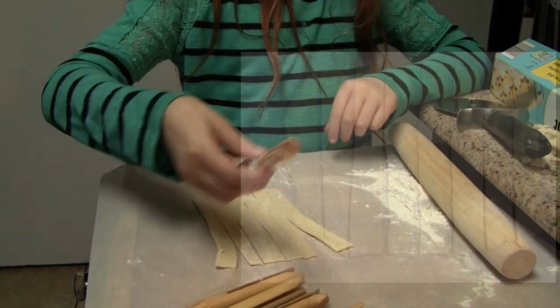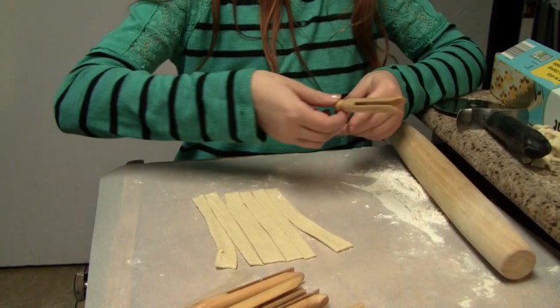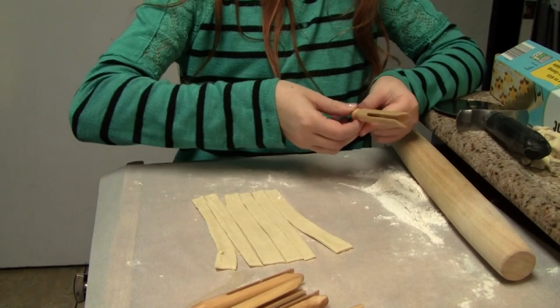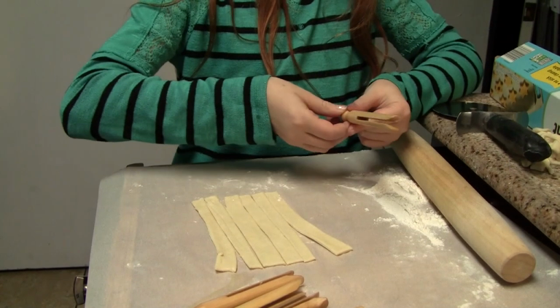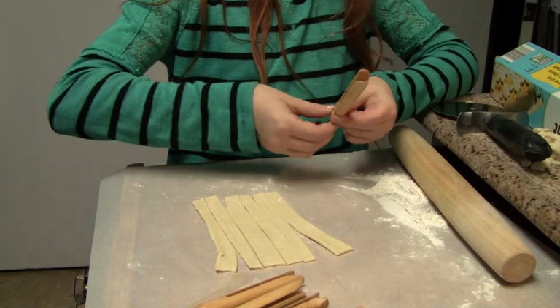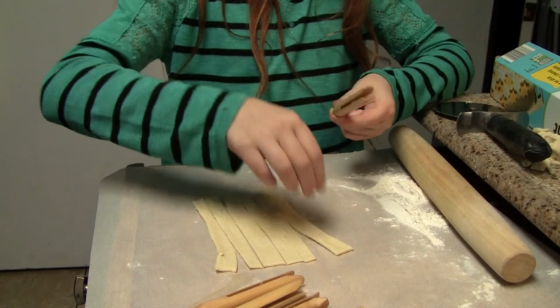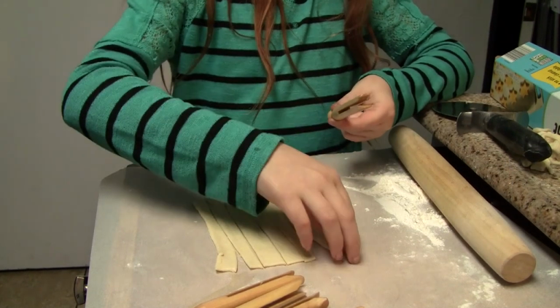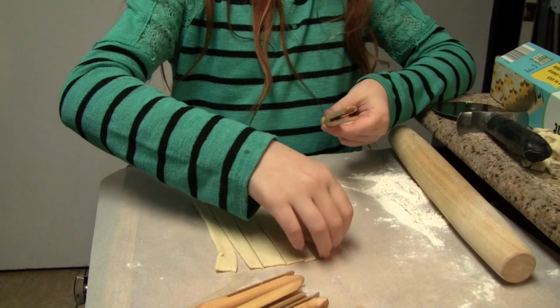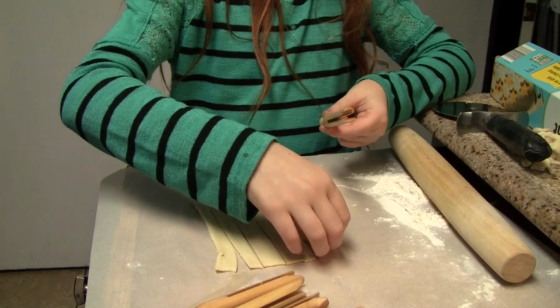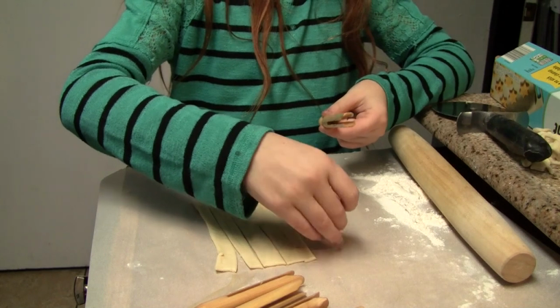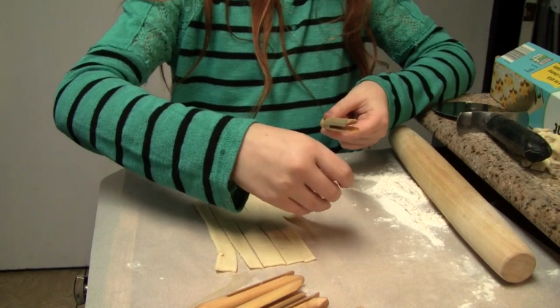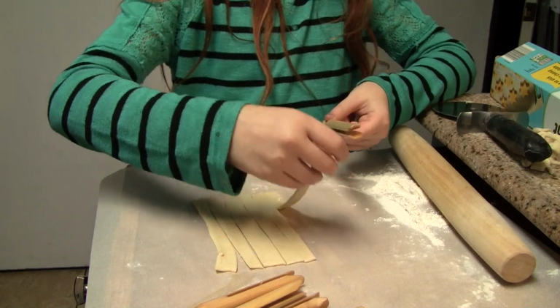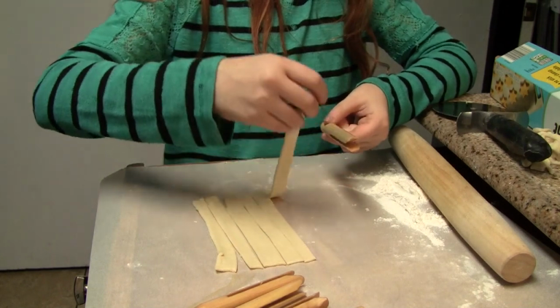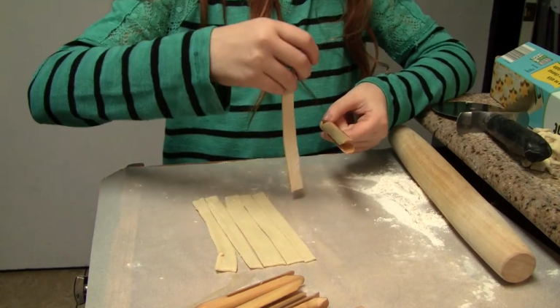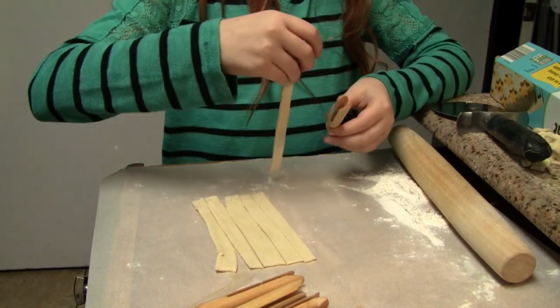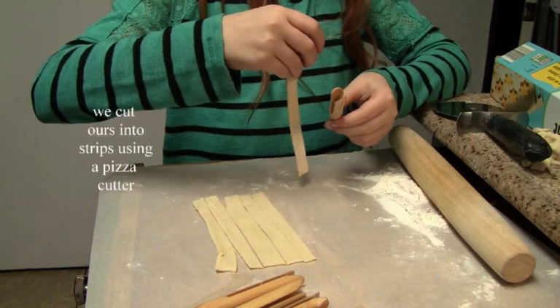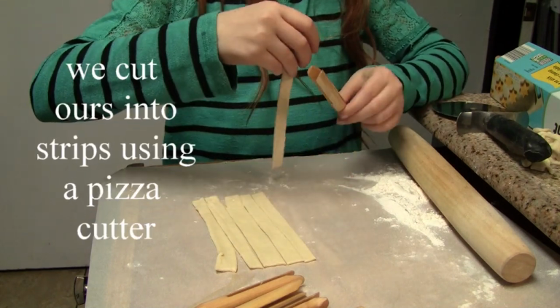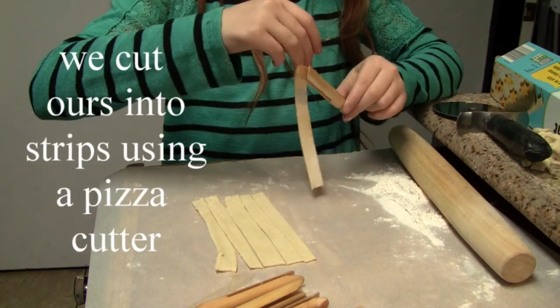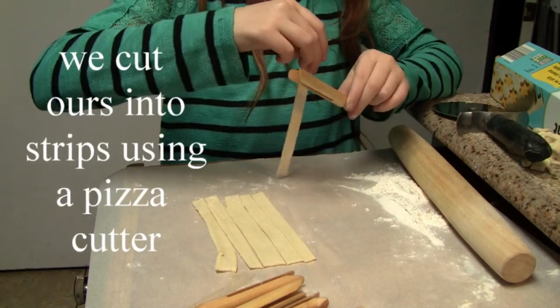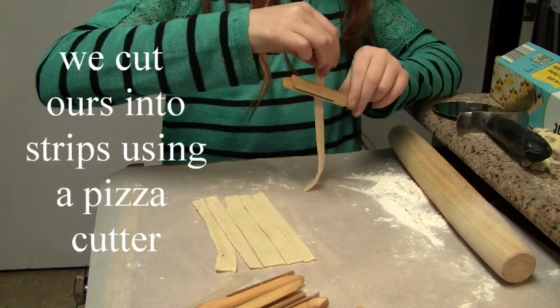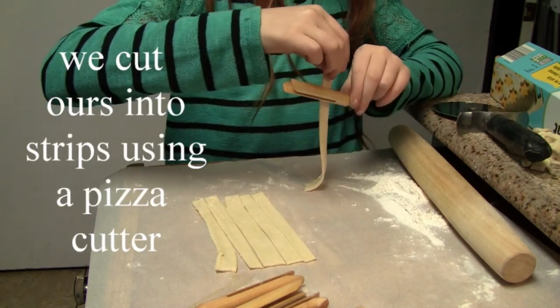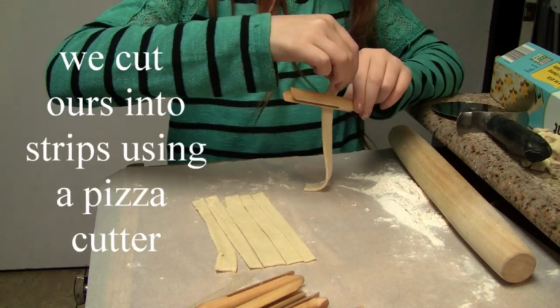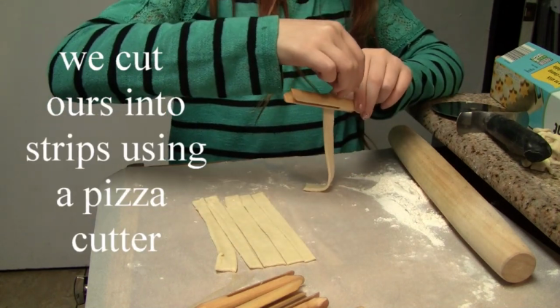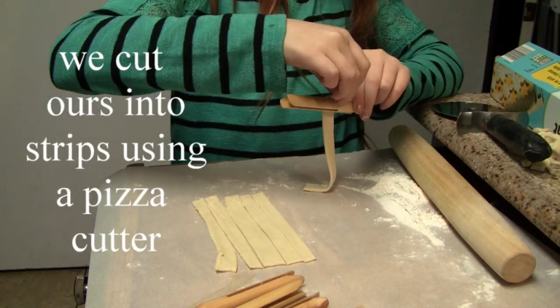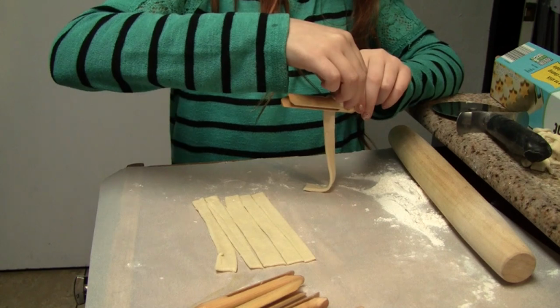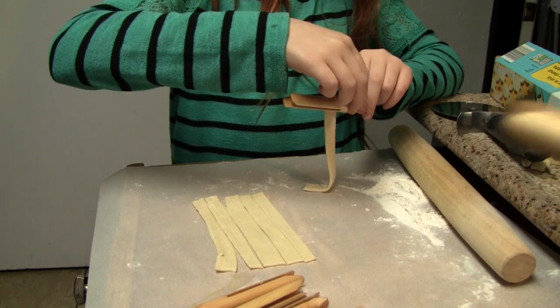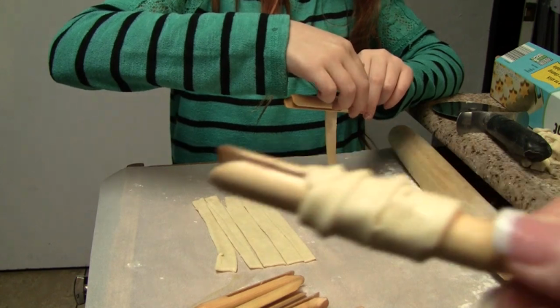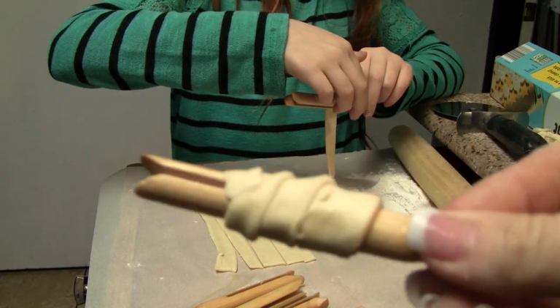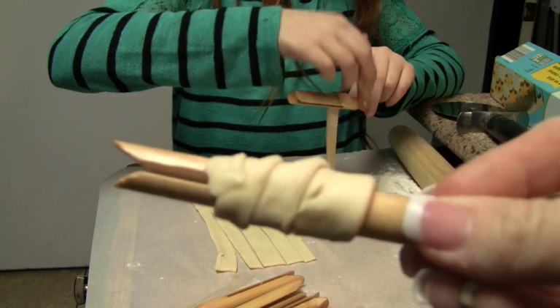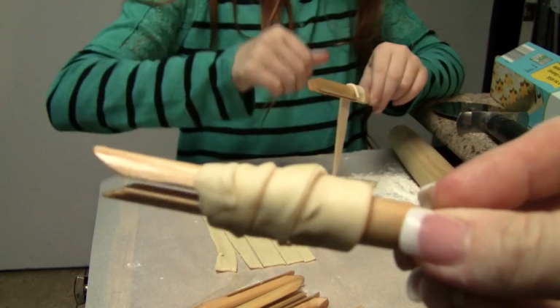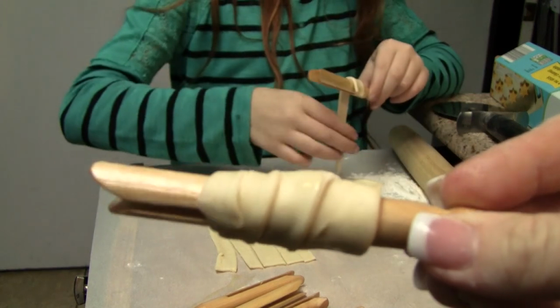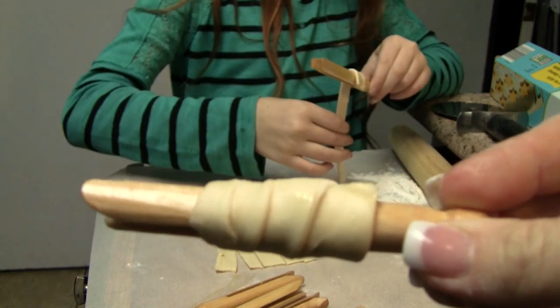Once the dough is cut, we go ahead and wrap it around the clothespin. When you wrap it, you want to make sure that you overlap the dough, like we did with this one.